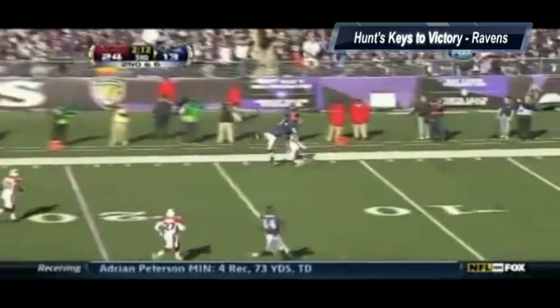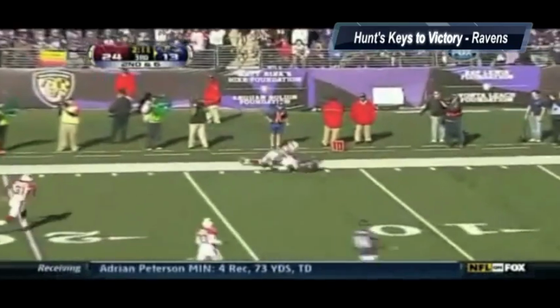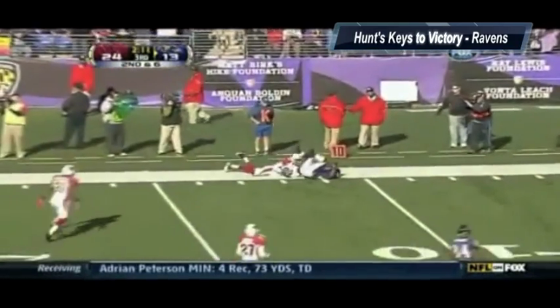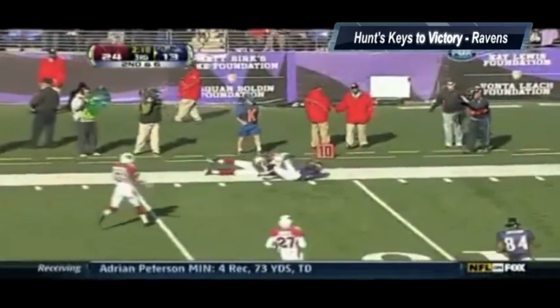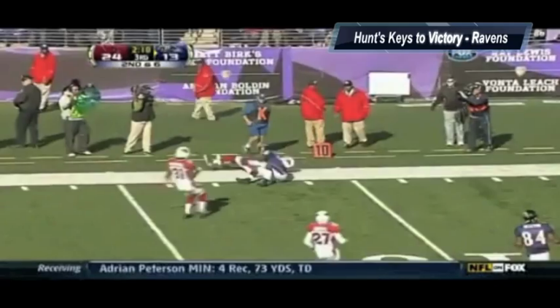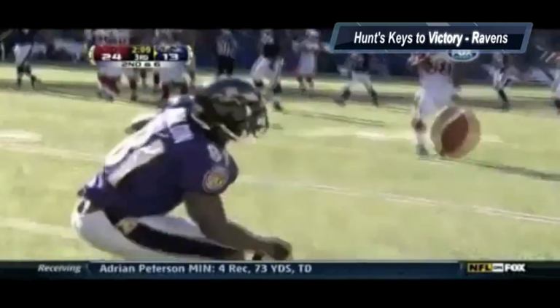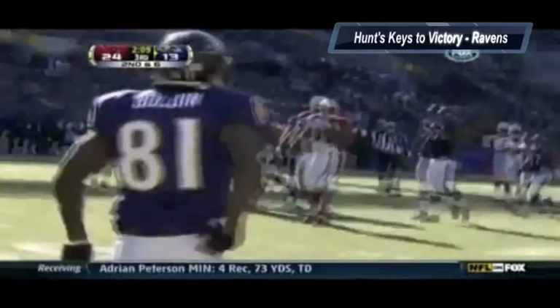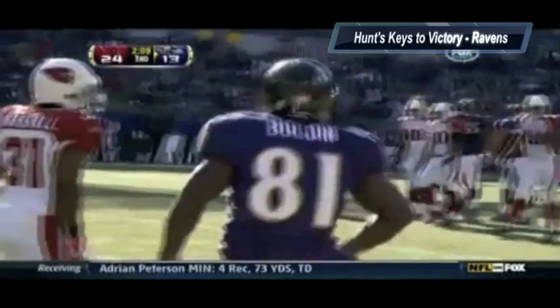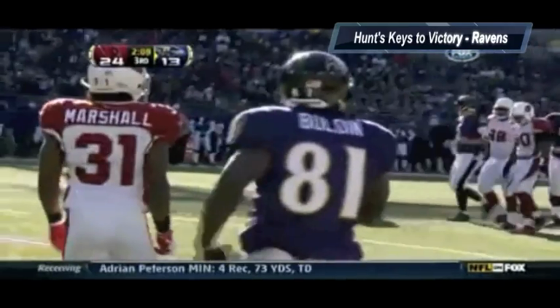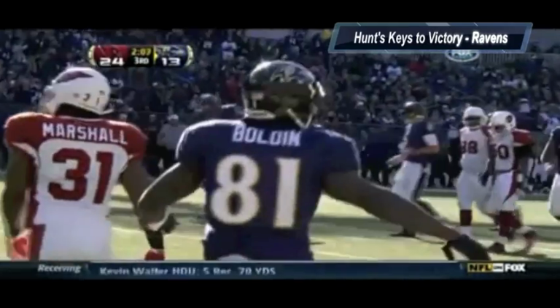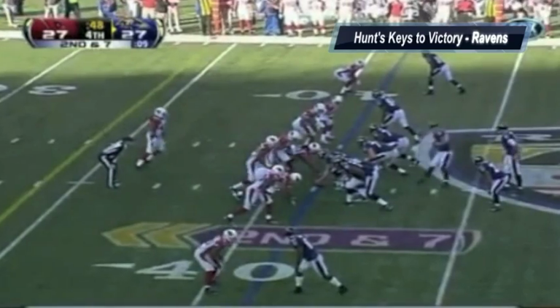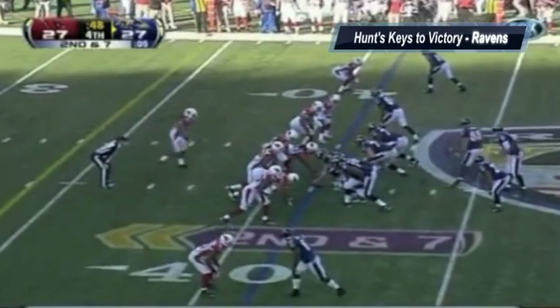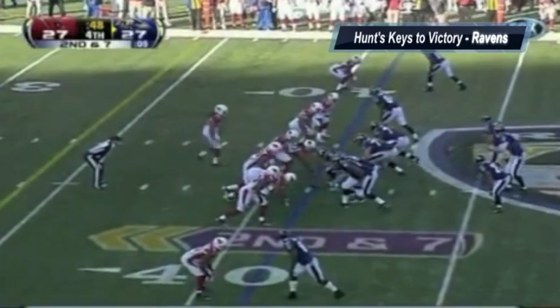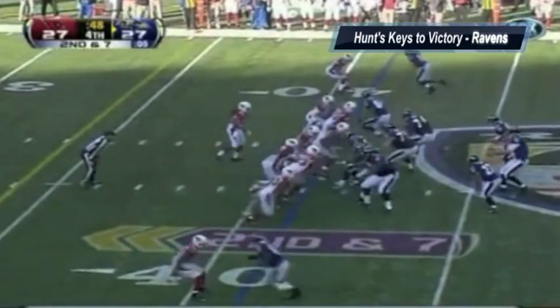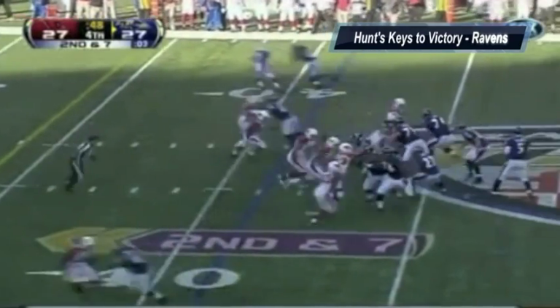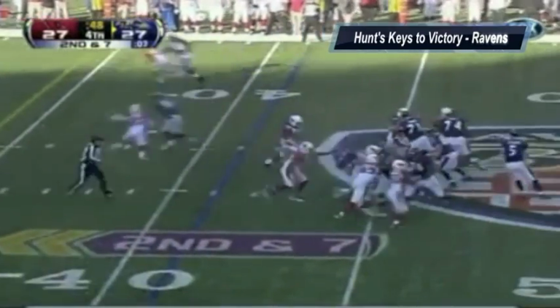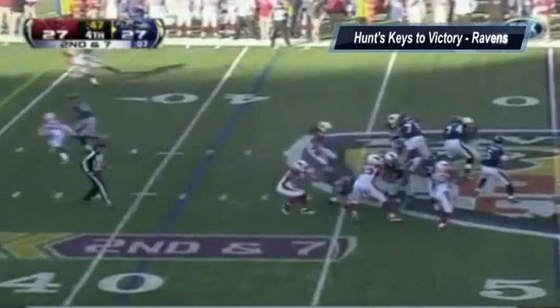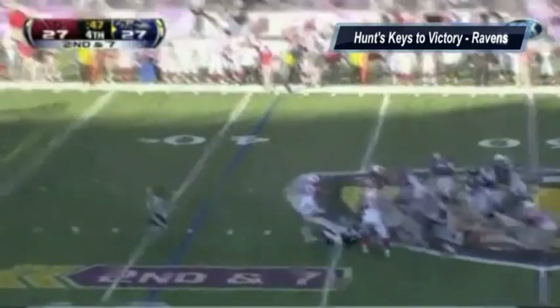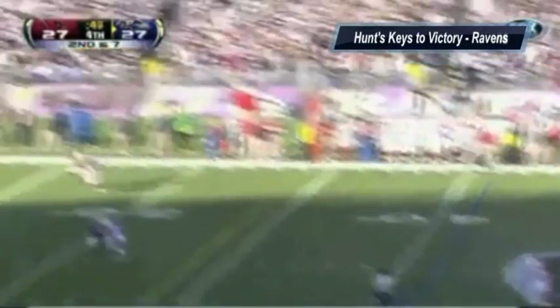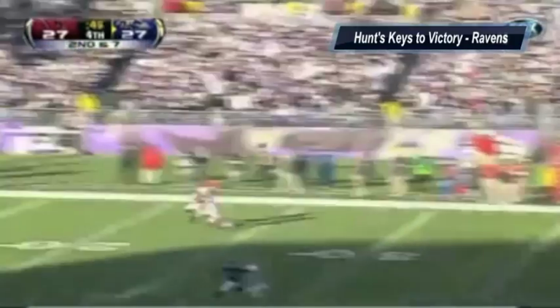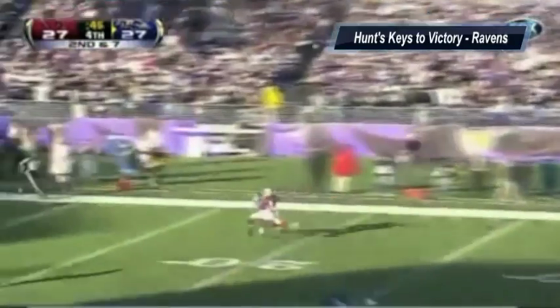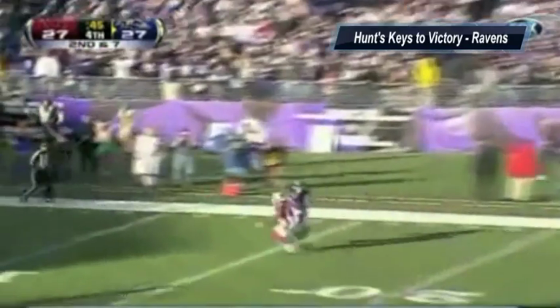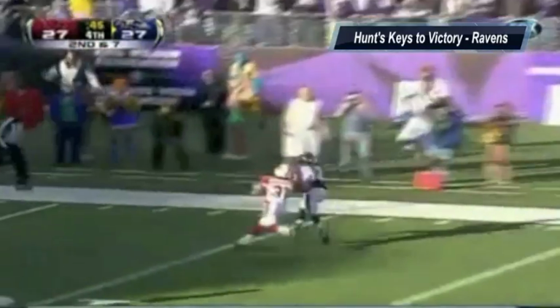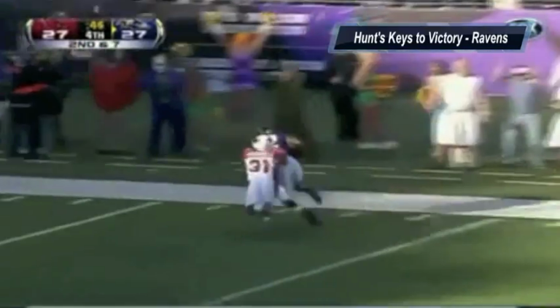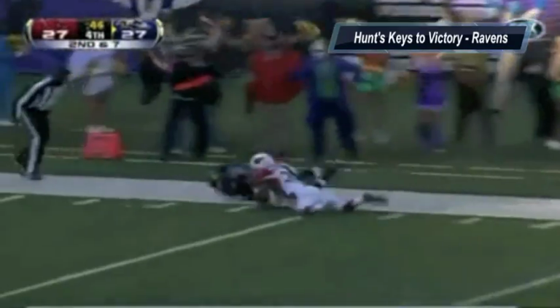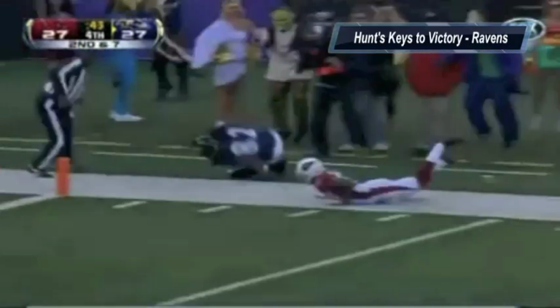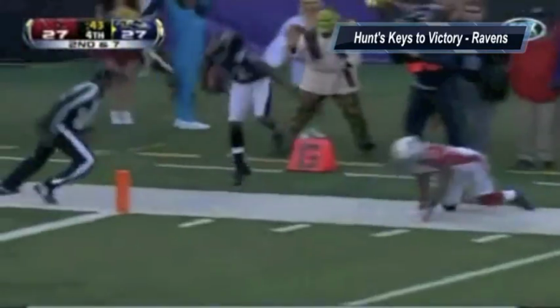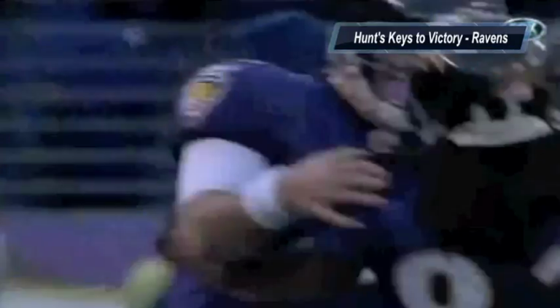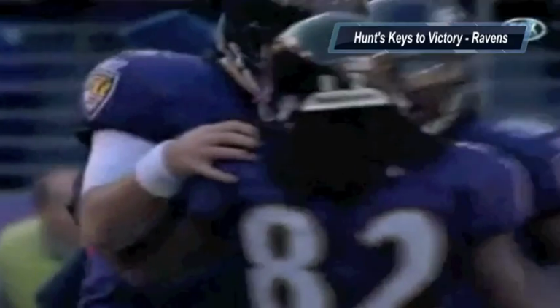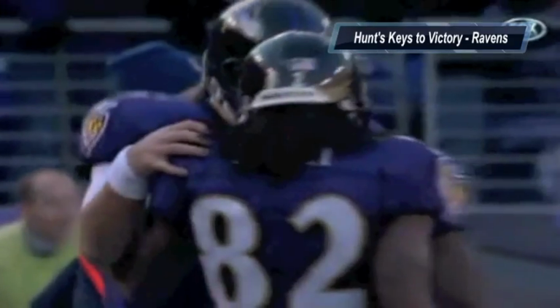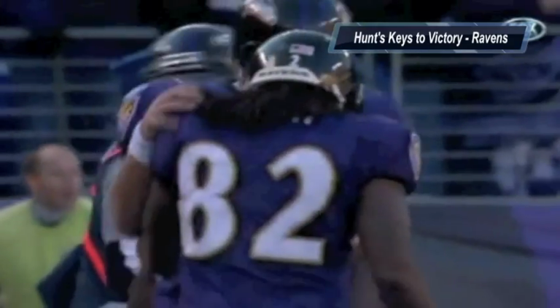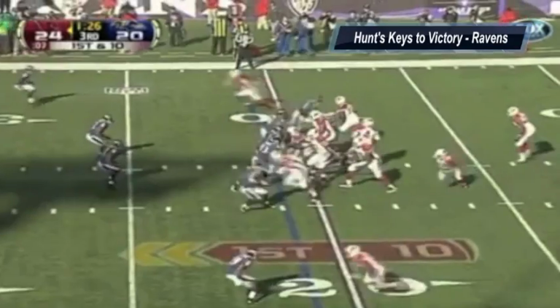Now on the defensive side of the football, coming in you have to make sure you close the pocket on Ben Roethlisberger. If you're able to contain him and don't allow him to extend plays, you're going to have some success. And if they can come into the ballgame and do this, the Ravens have an outstanding opportunity to win.